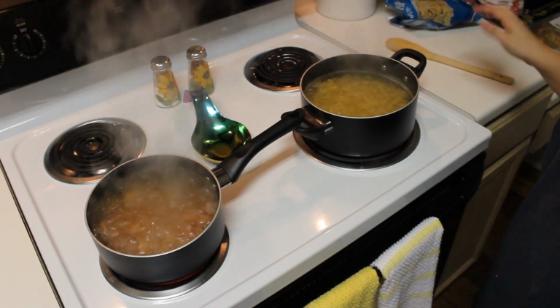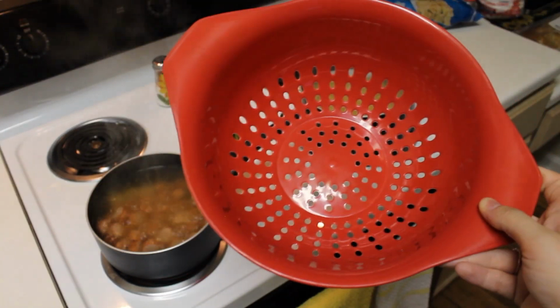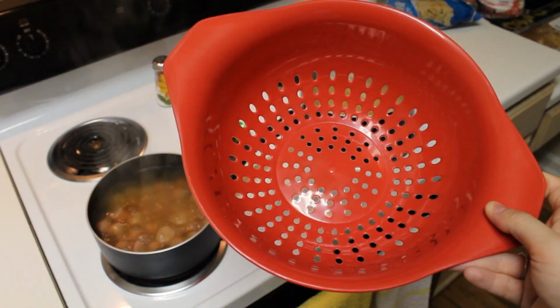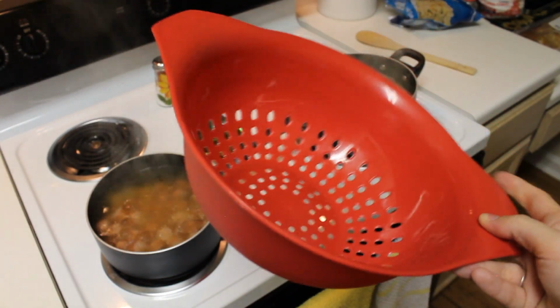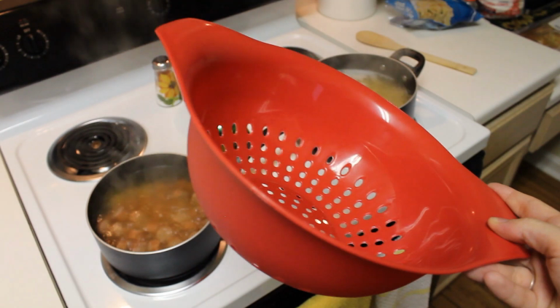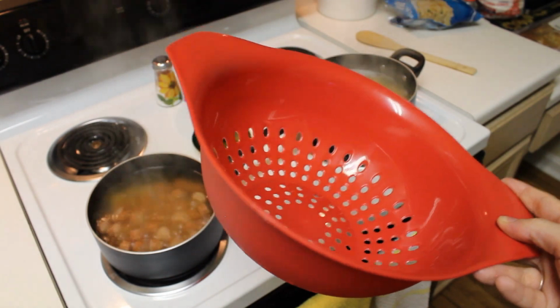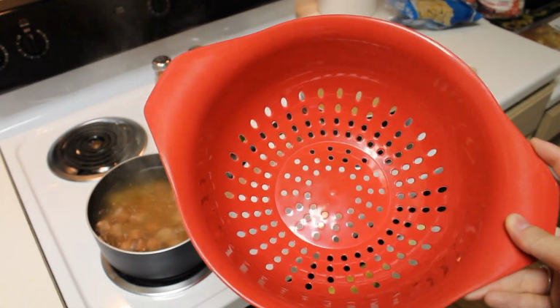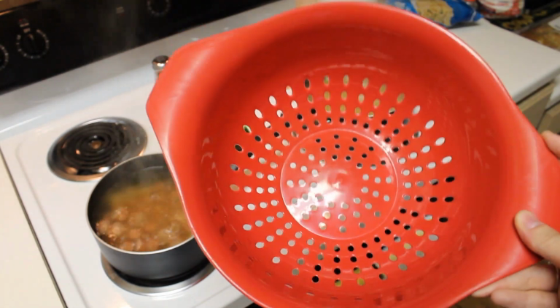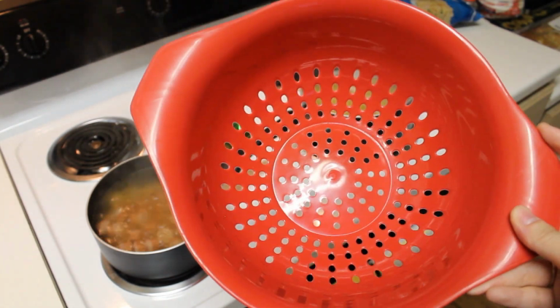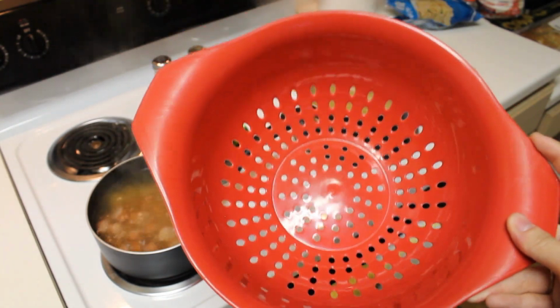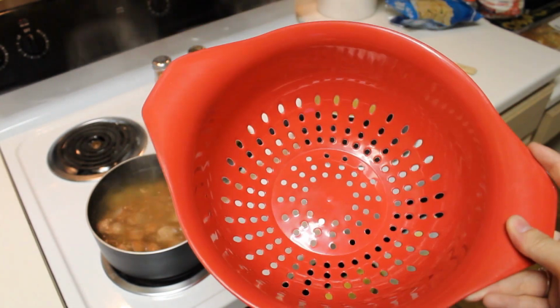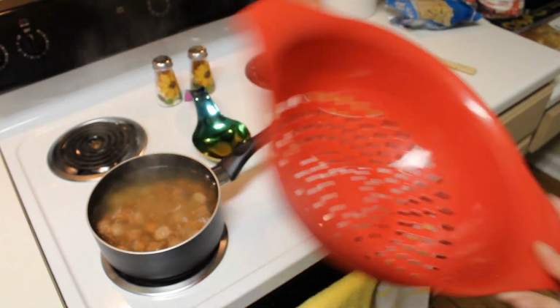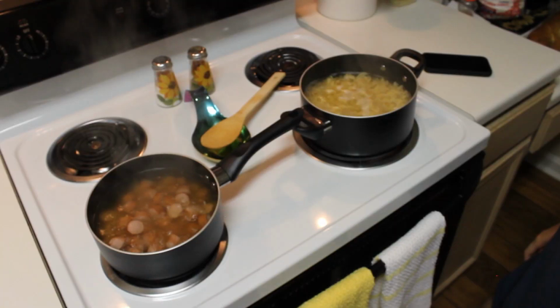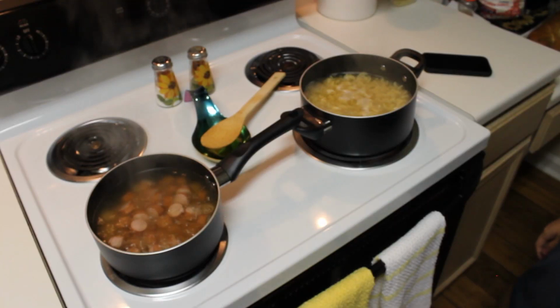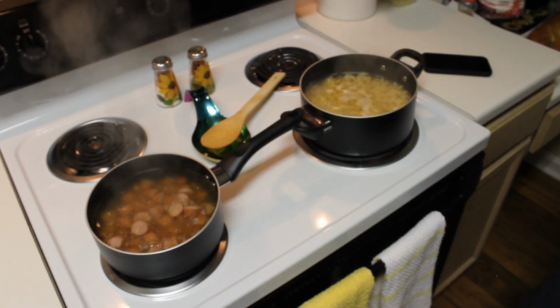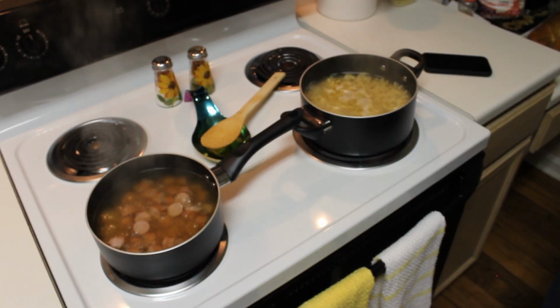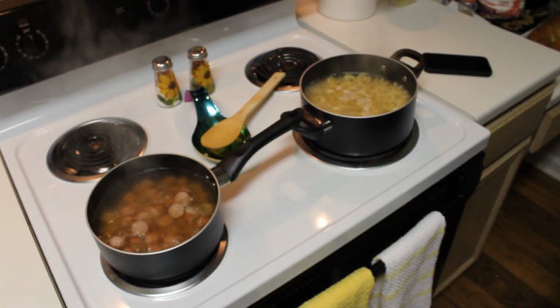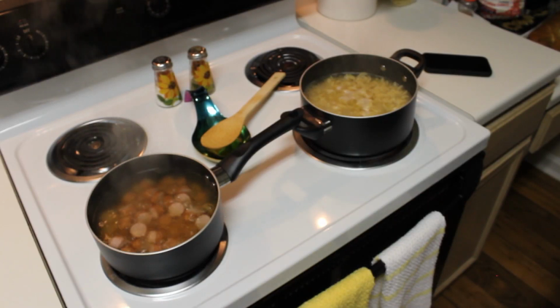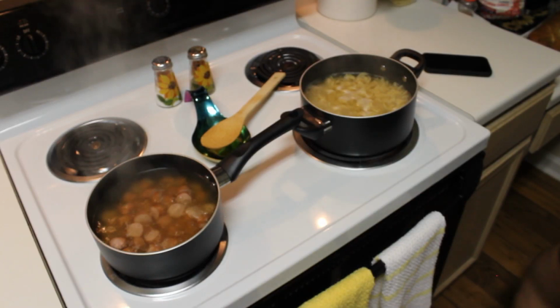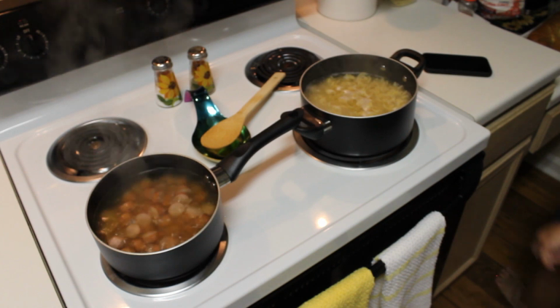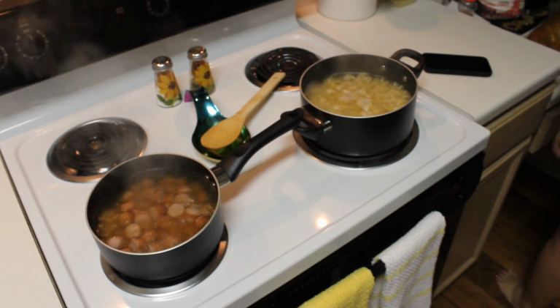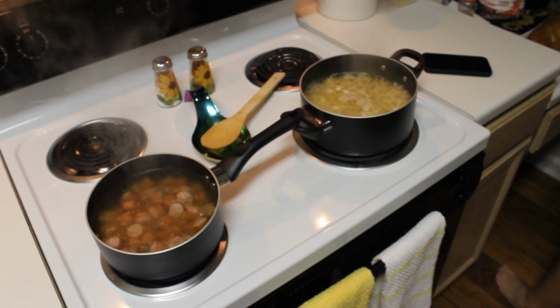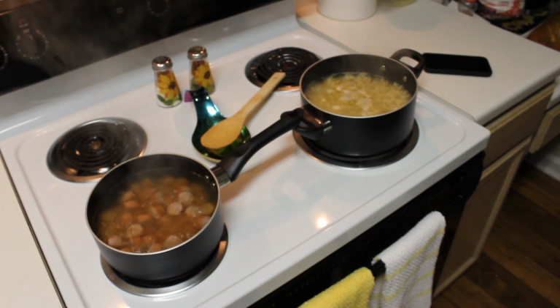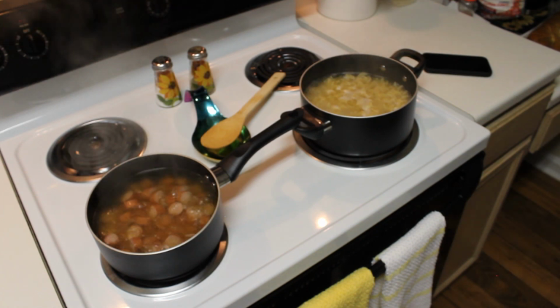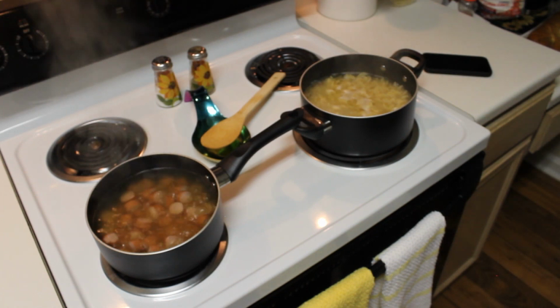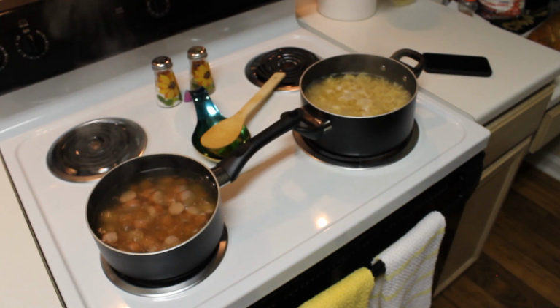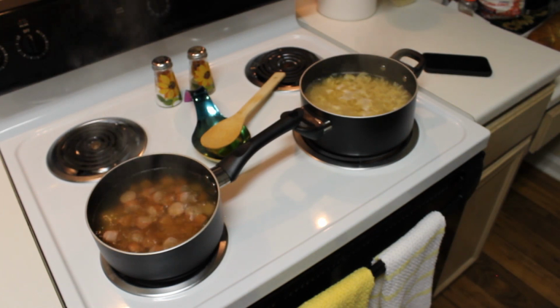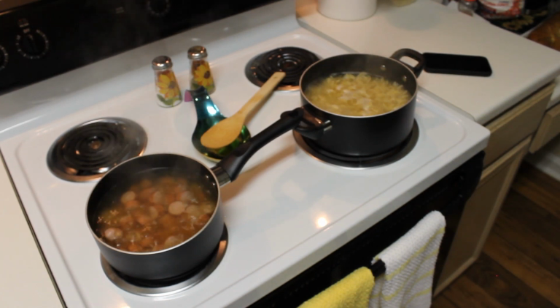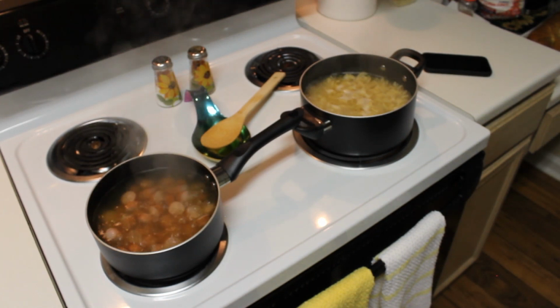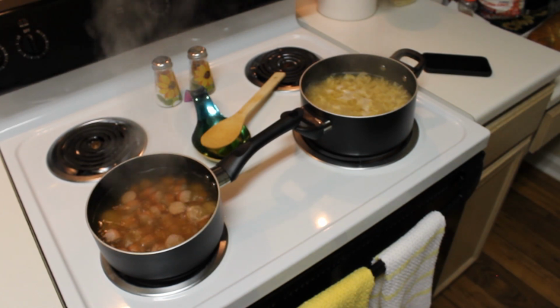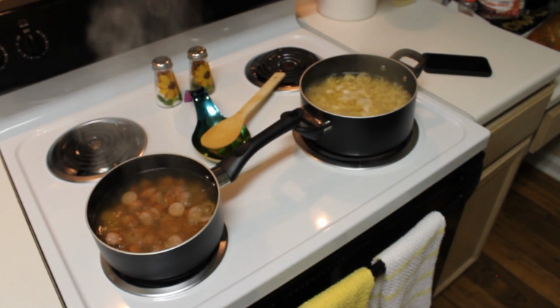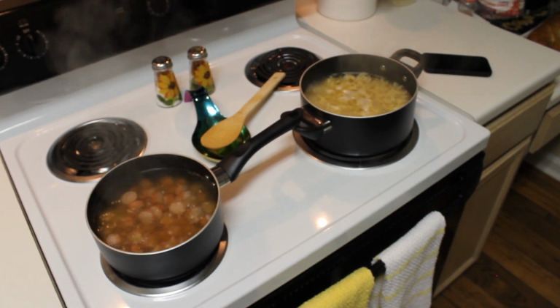You're also going to need a colander to strain both your noodles and your hot dogs. A good way to see if your noodles are done is to take out a single piece, let it cool, and then chew it up to see if it's the right consistency.